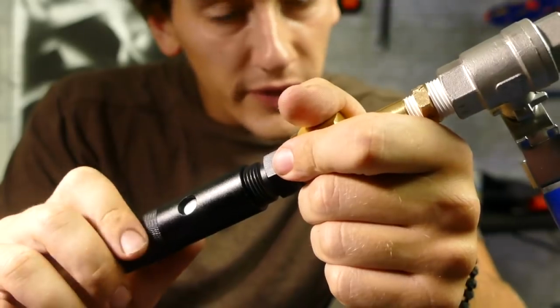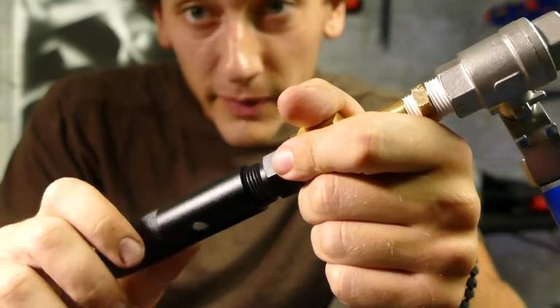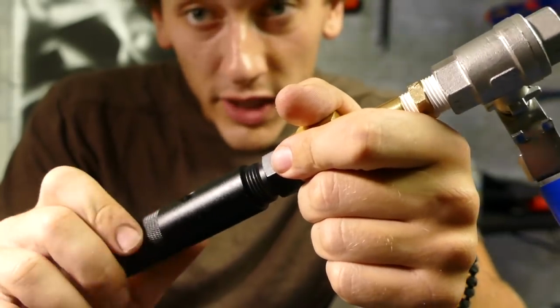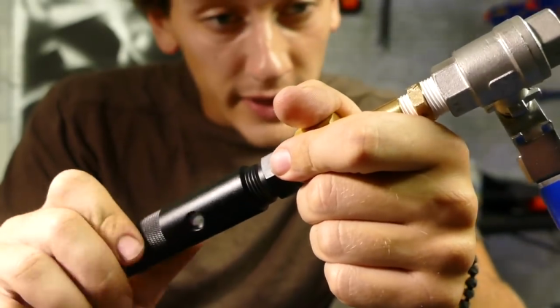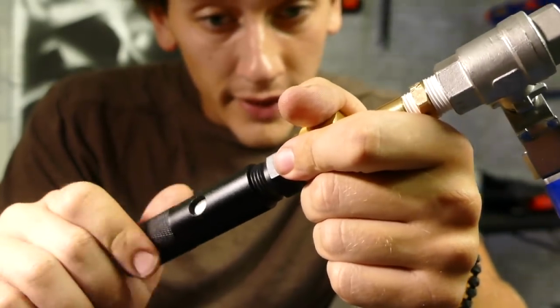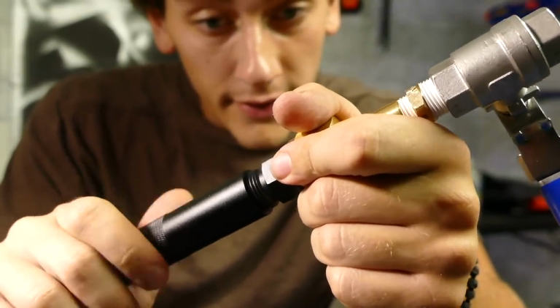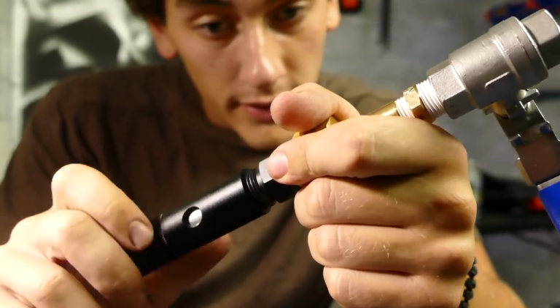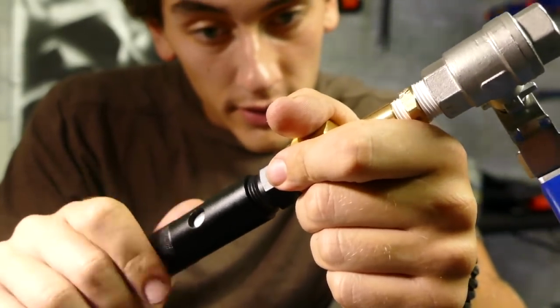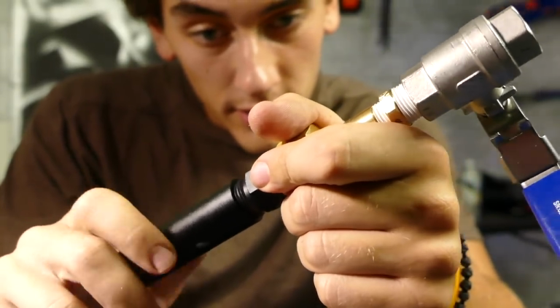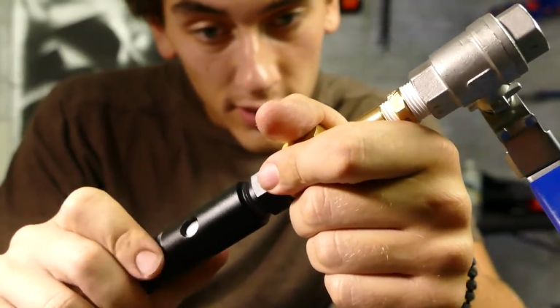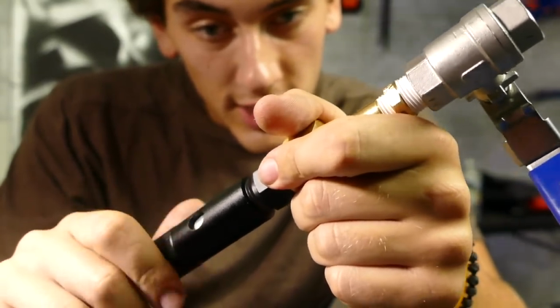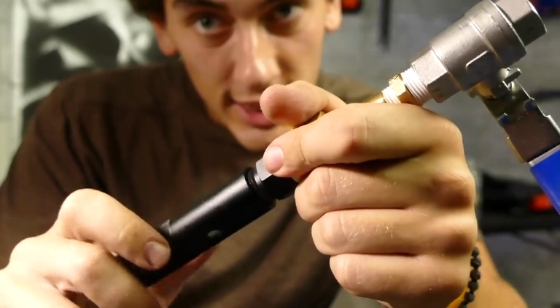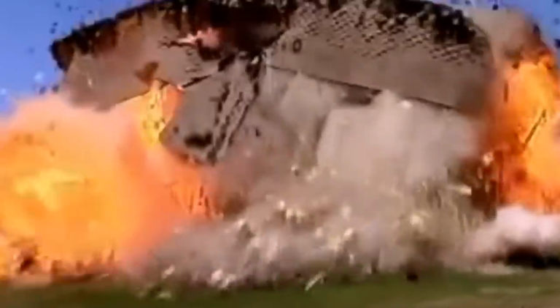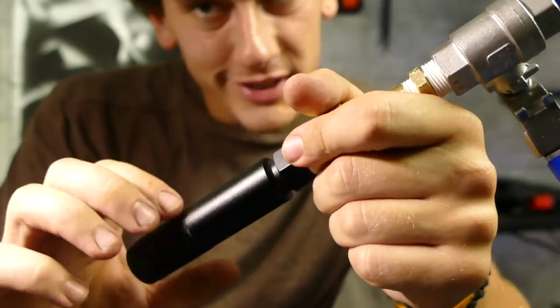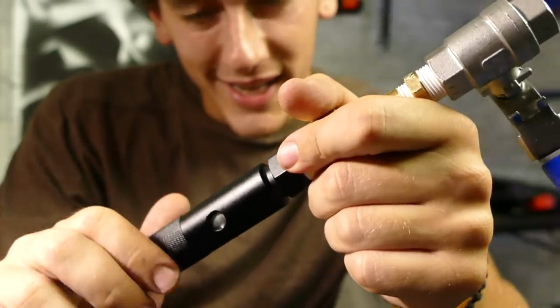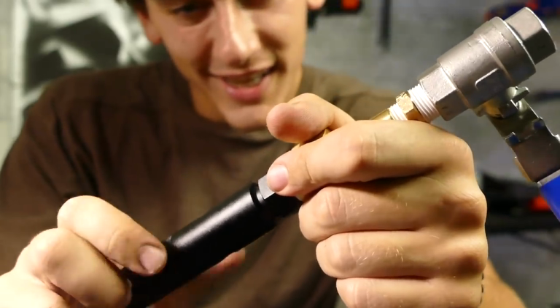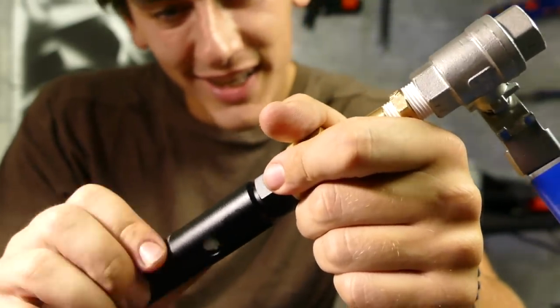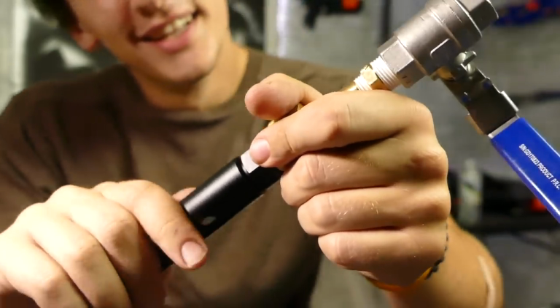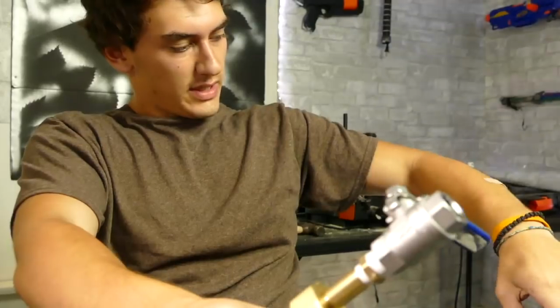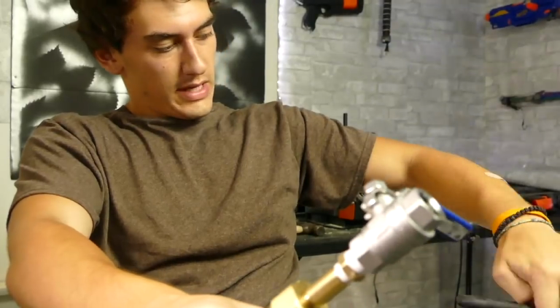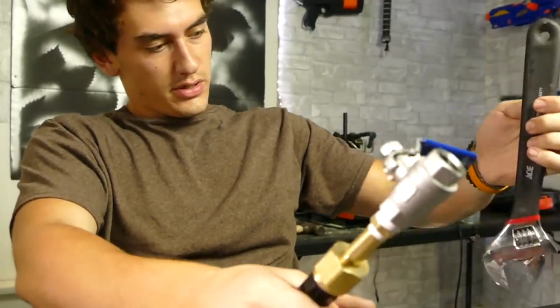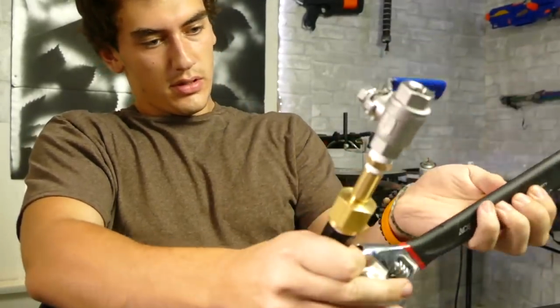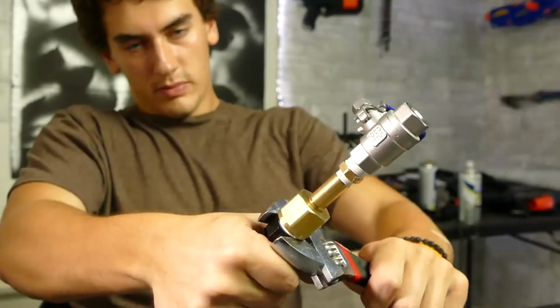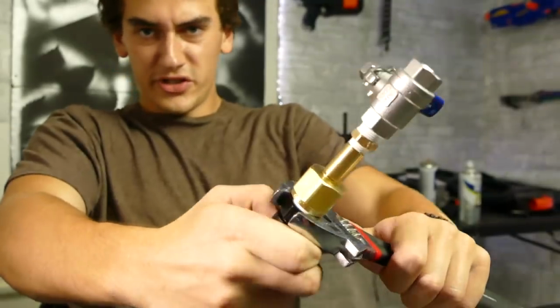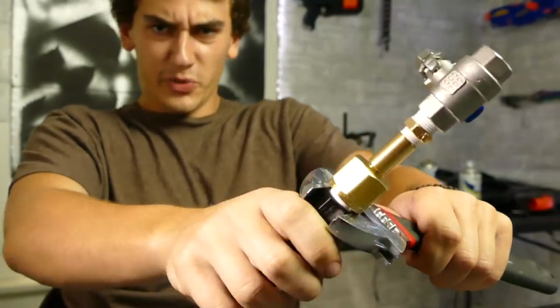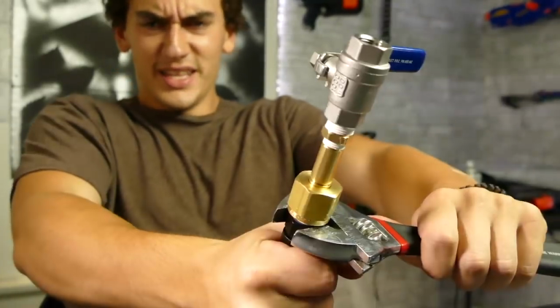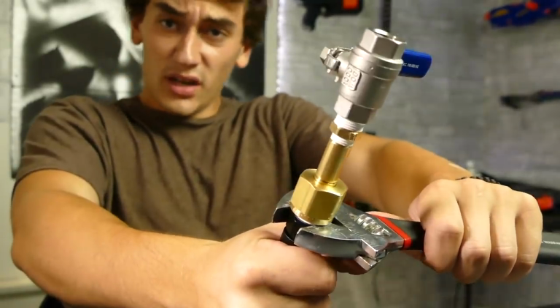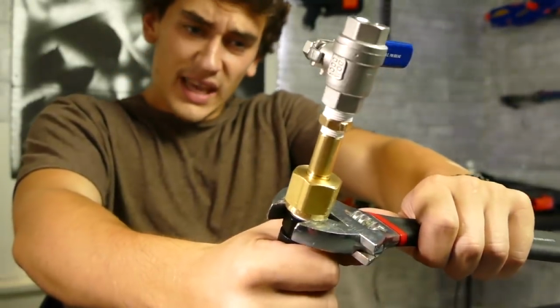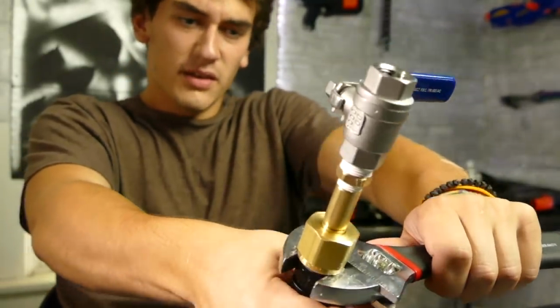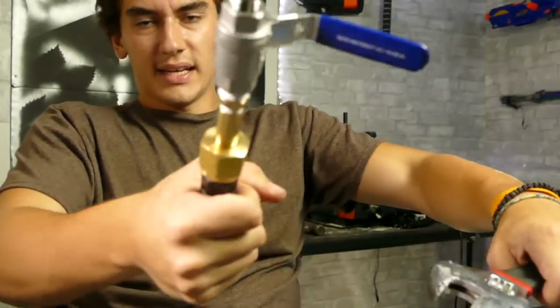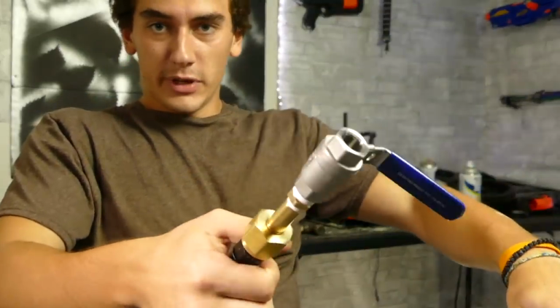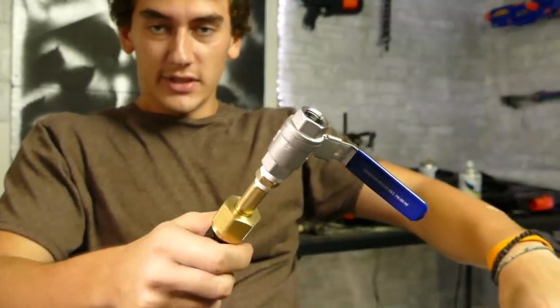Hopefully I don't have to make another hospital video after this. Just kidding. Let's get this wrench. My hands are just a little sweaty — knees weak, arms are heavy. I can't tell if it's pressurized or not.